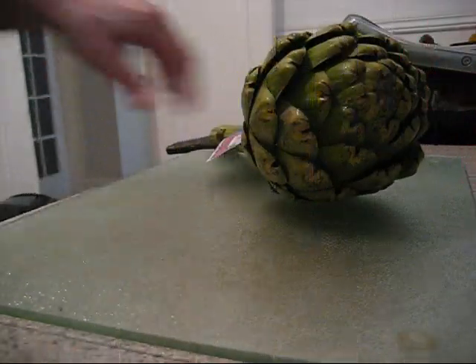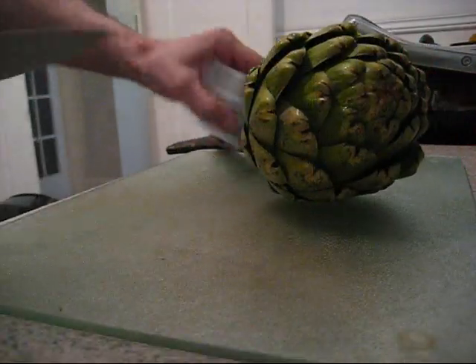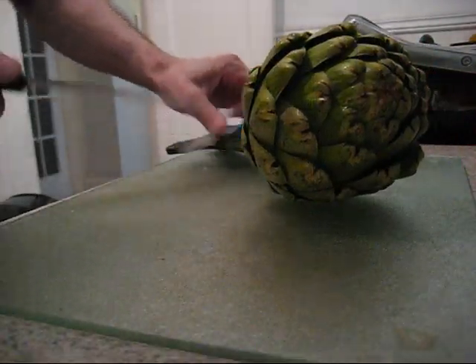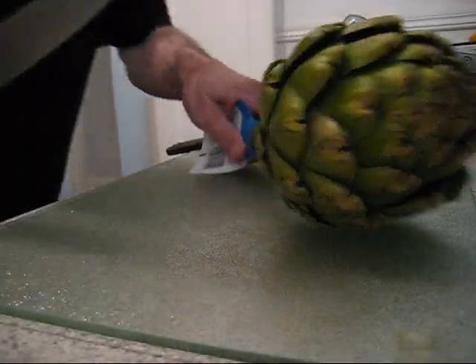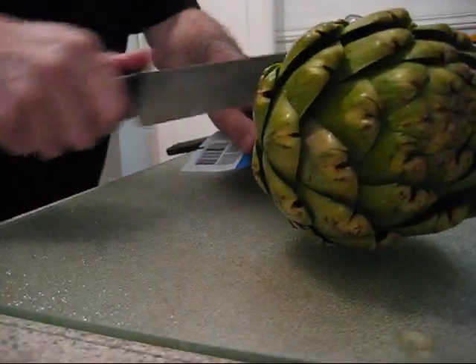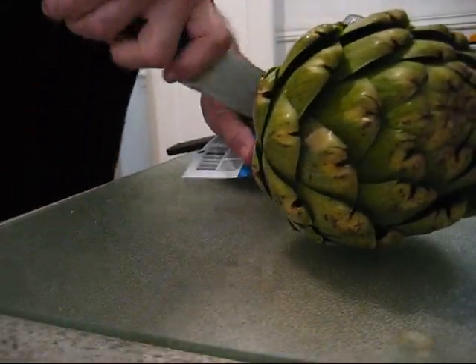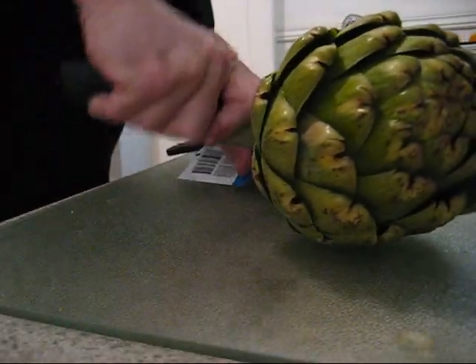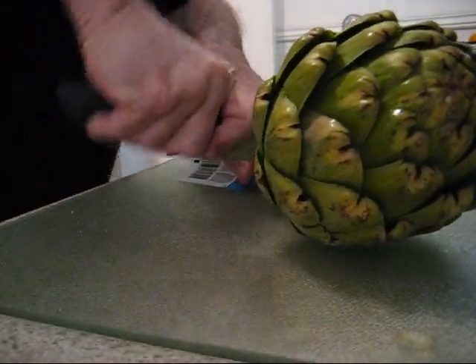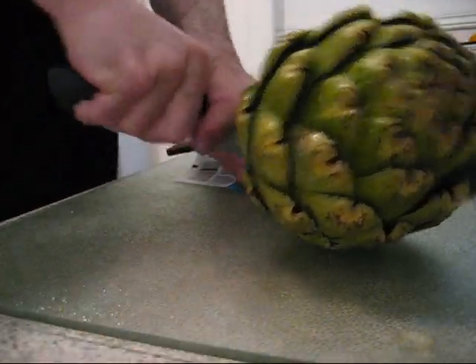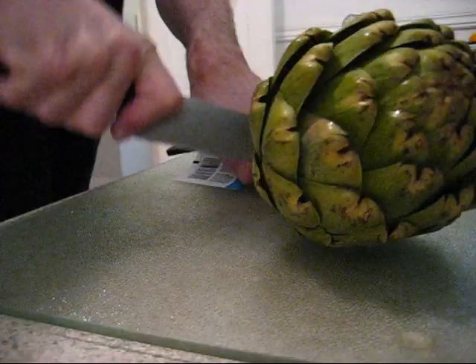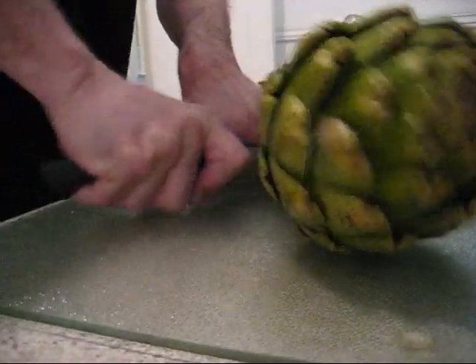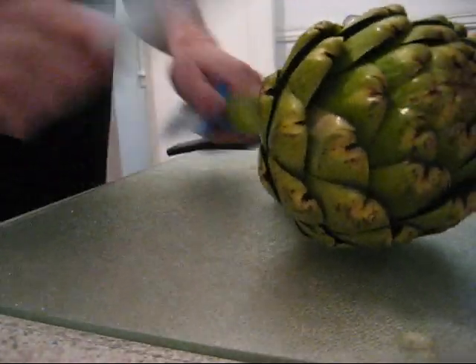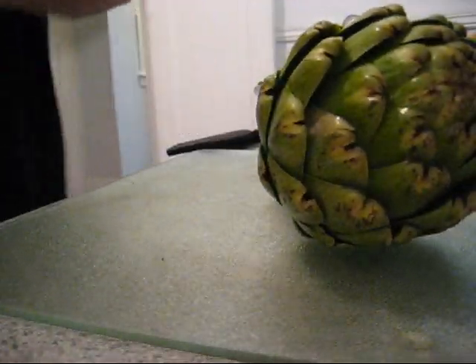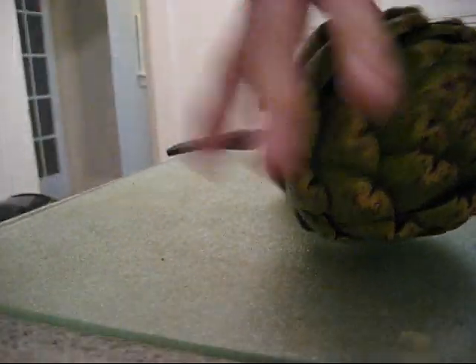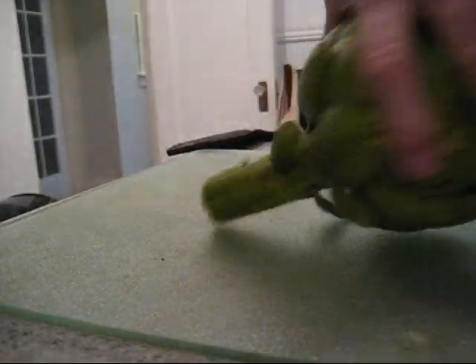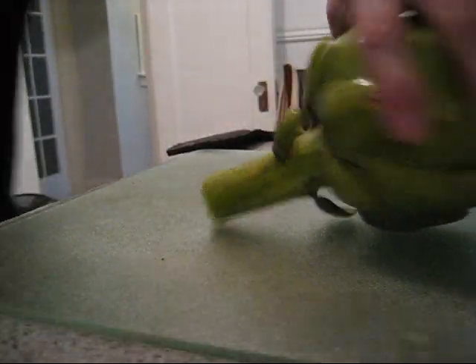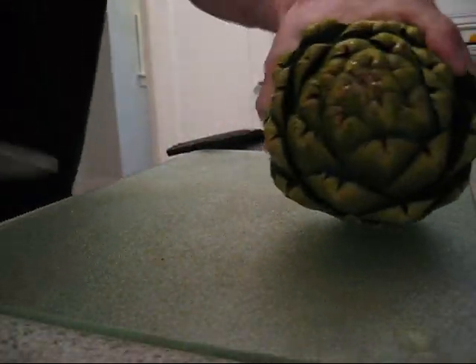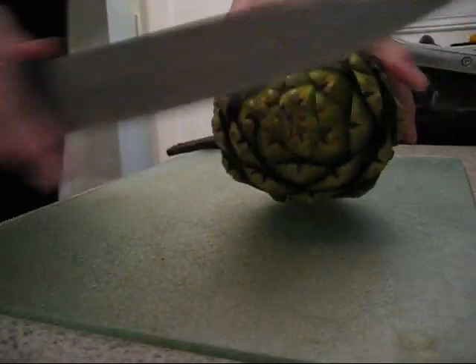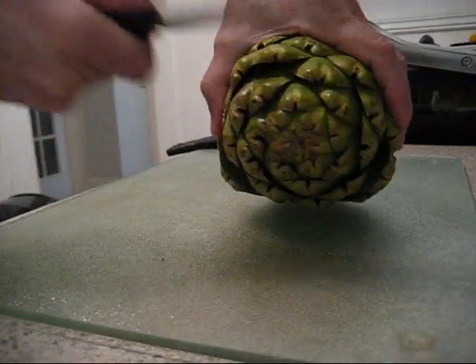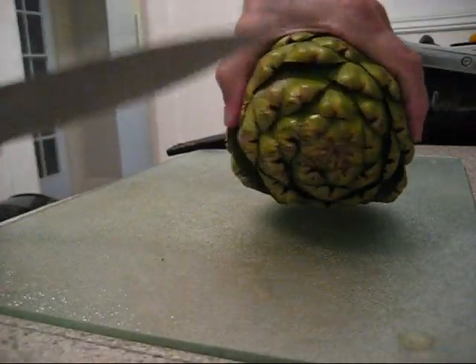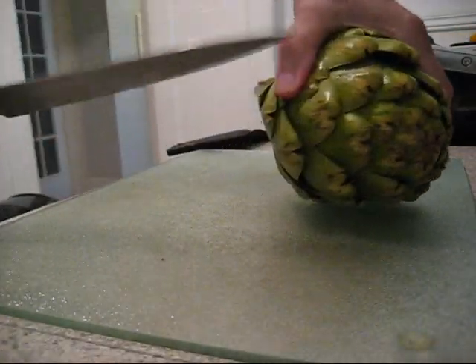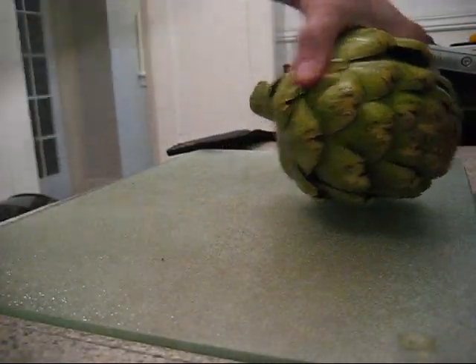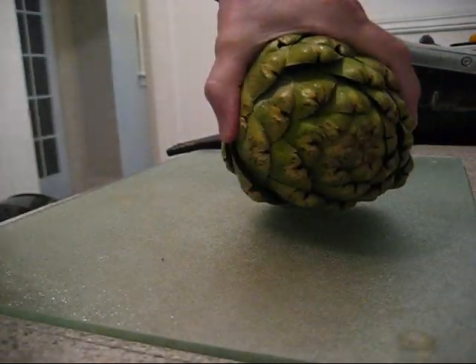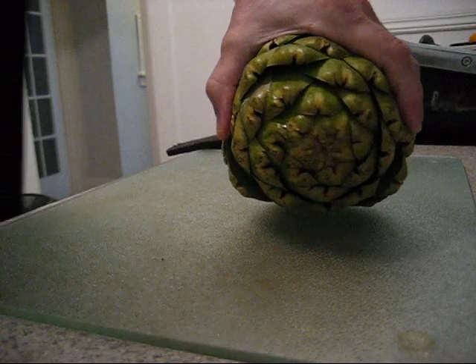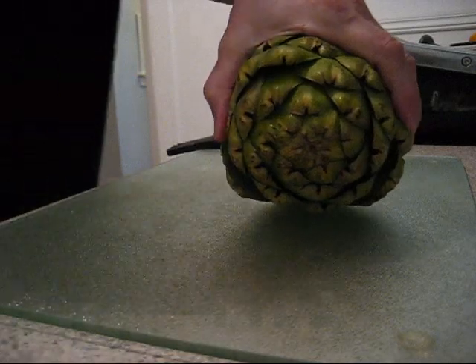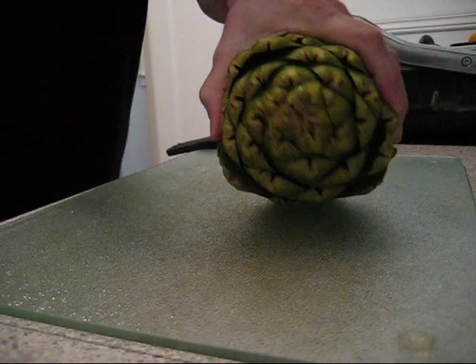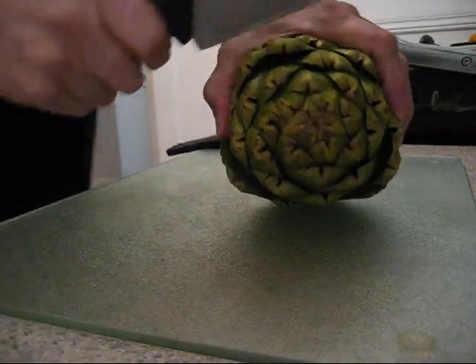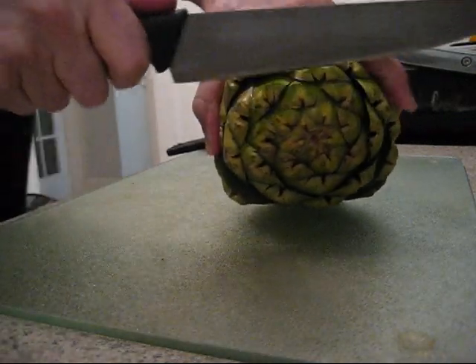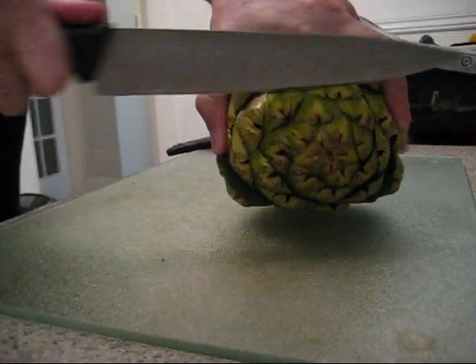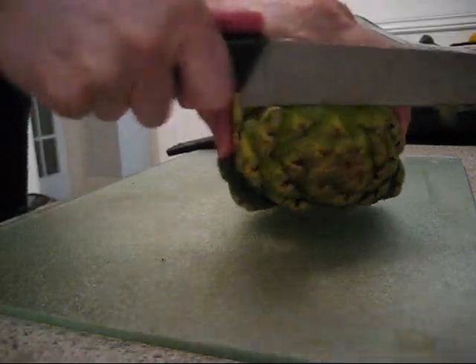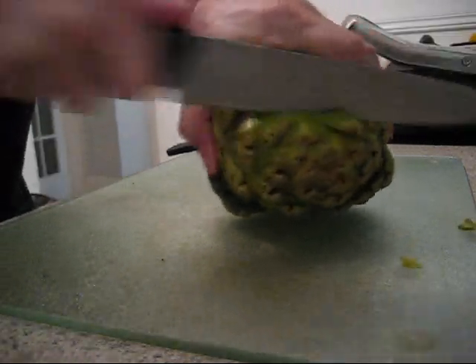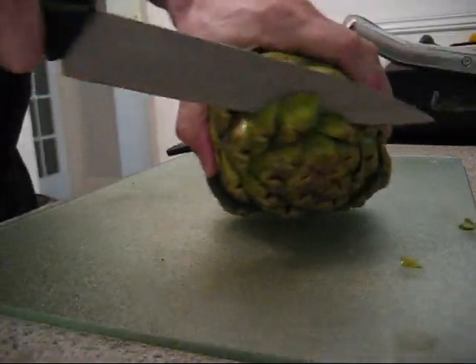You can keep this stem on, but my pot doesn't really permit, so I take the stem off. Then I cut part of the stem off, but you can cook it separately. And then I cut the top off.